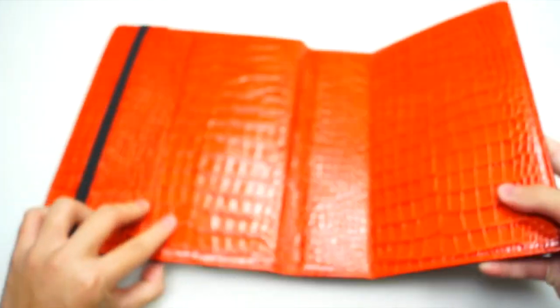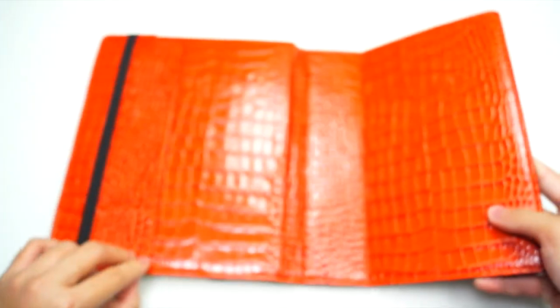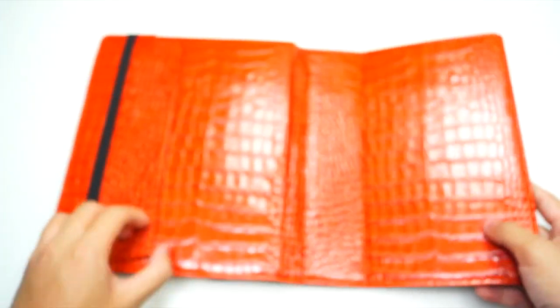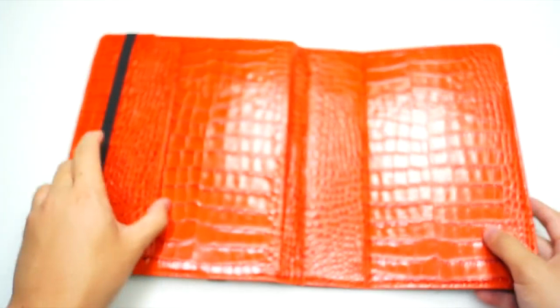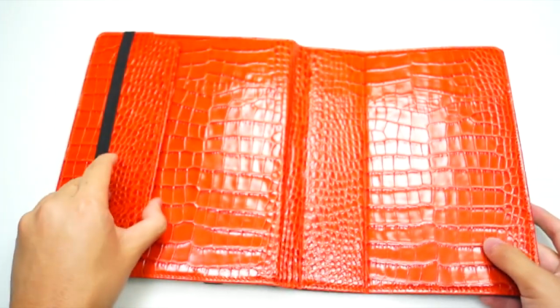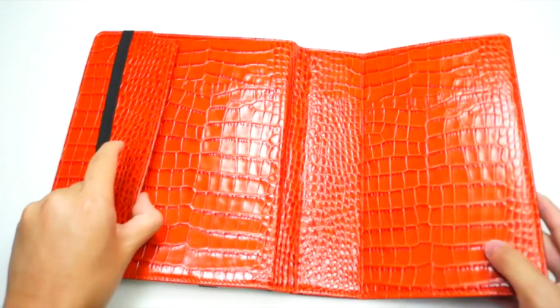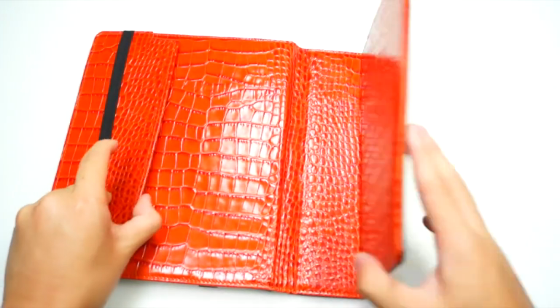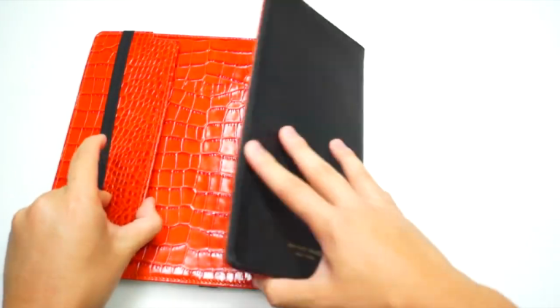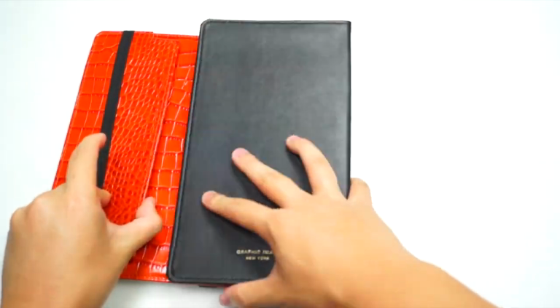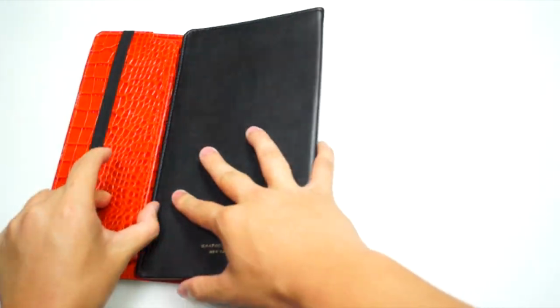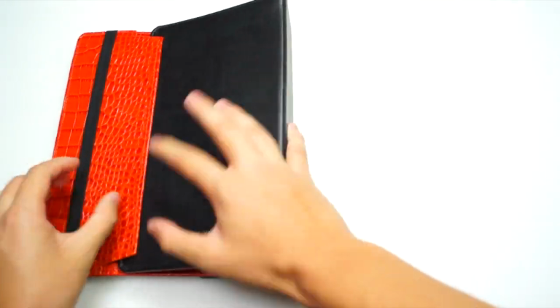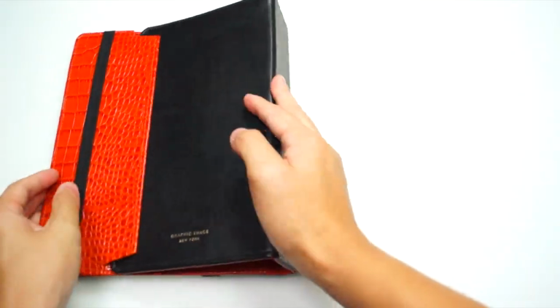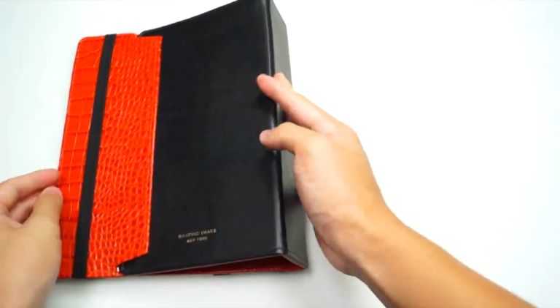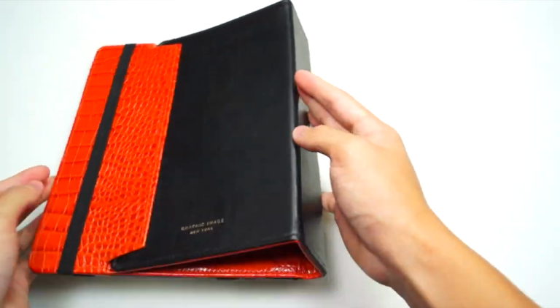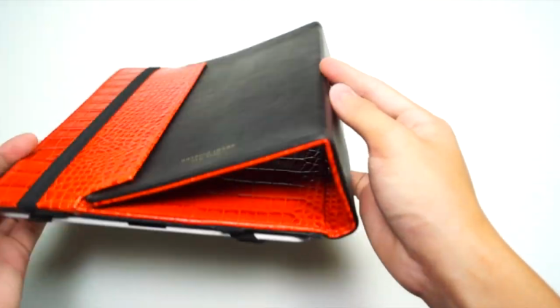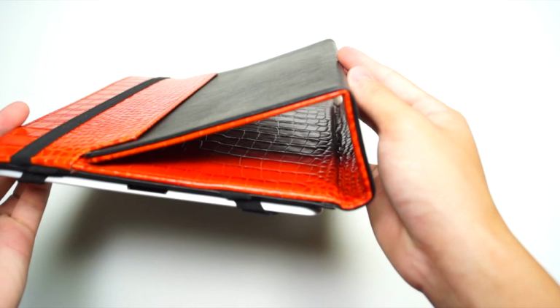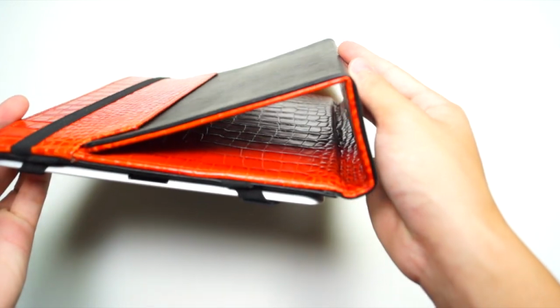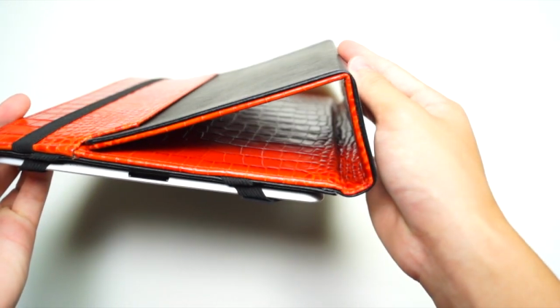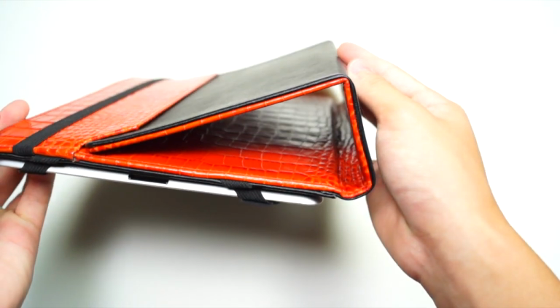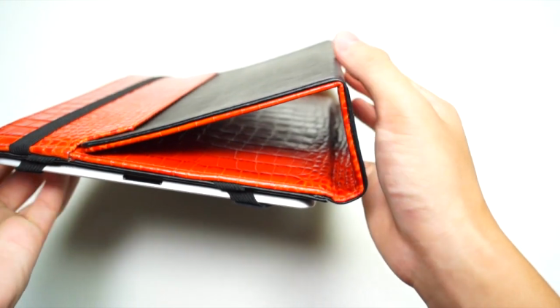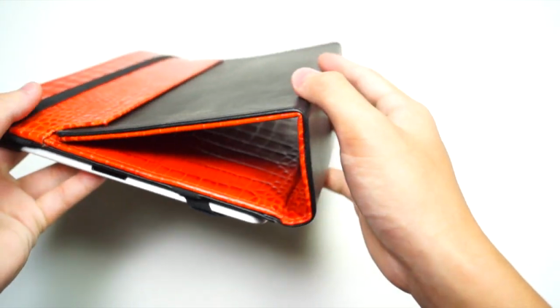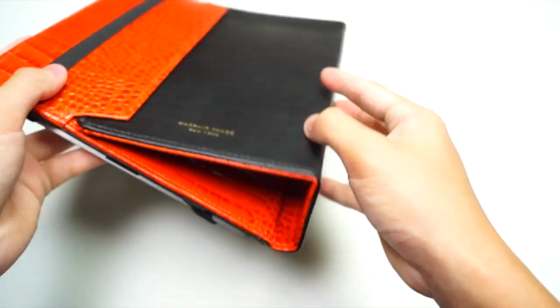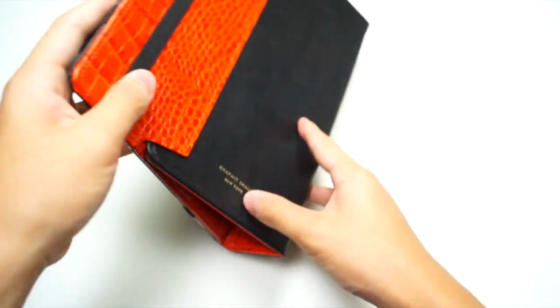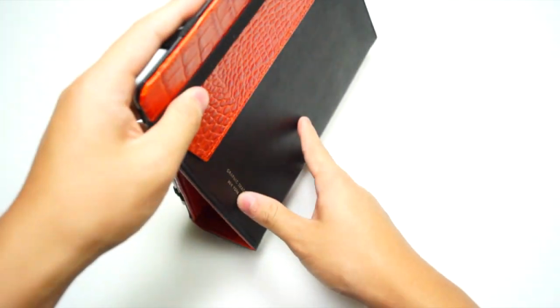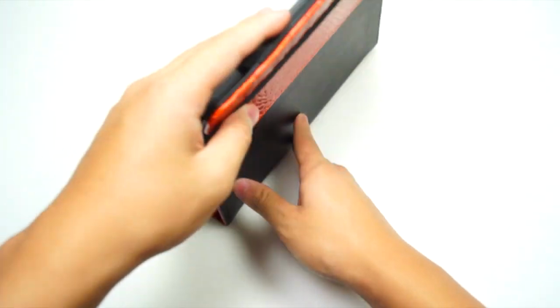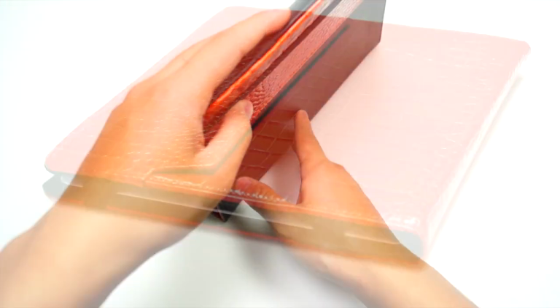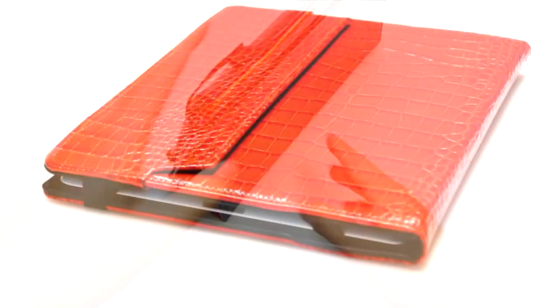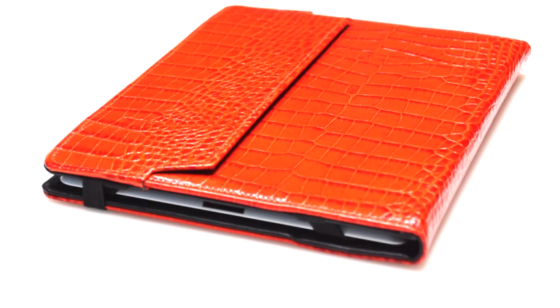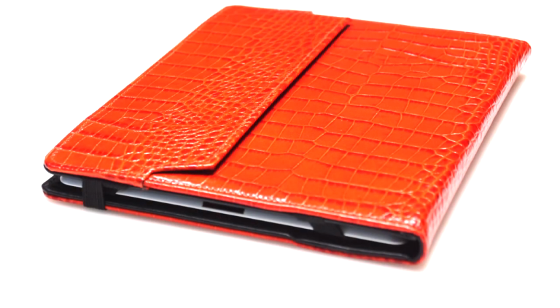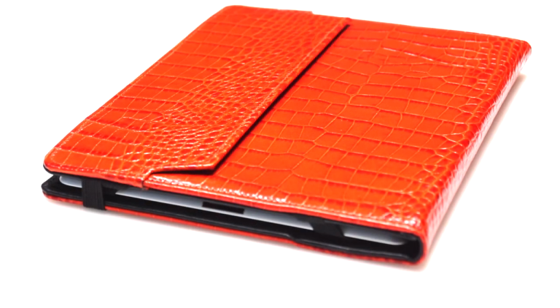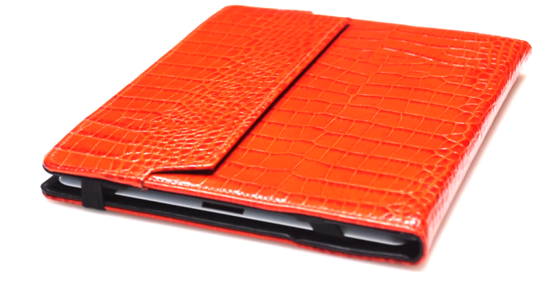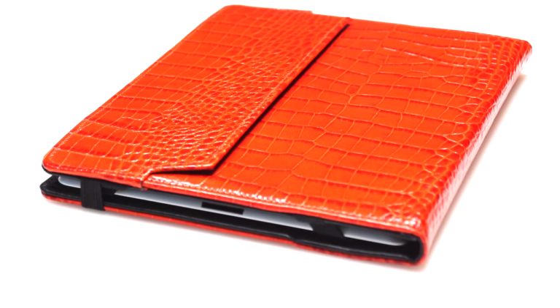It also has the stand function as well. Just slide the cover into the slots and you can use it to watch movies and also use it in typing mode. Overall the color and the design of this case is very unique.